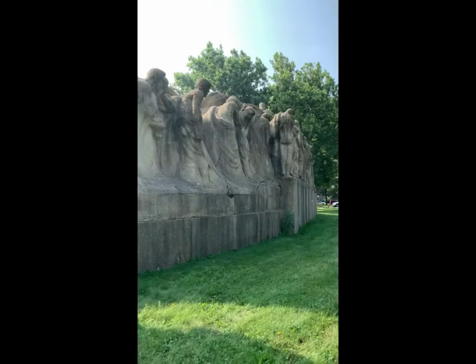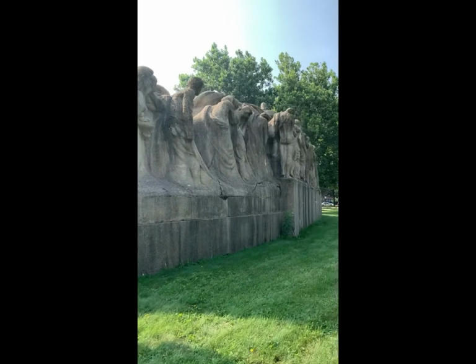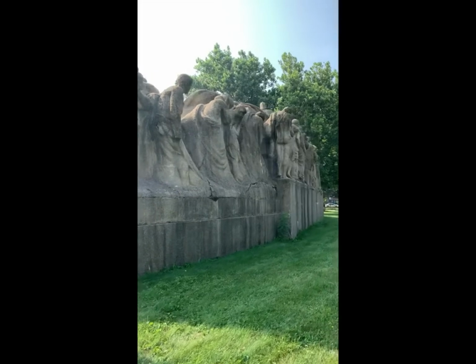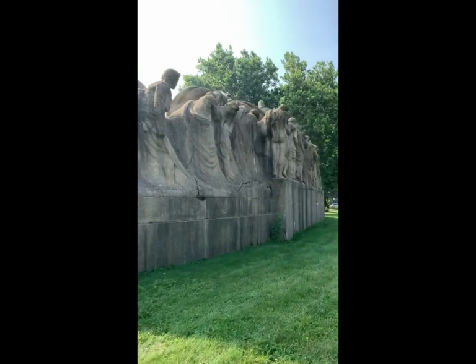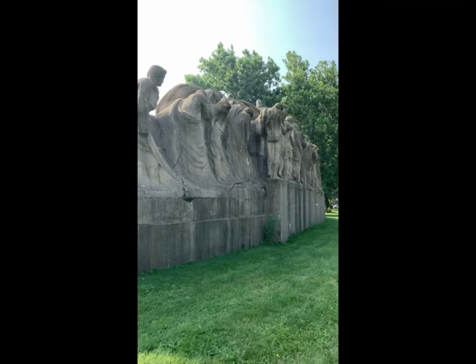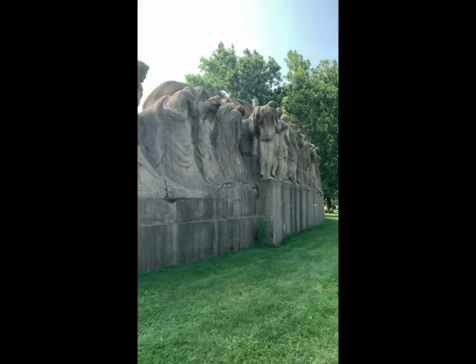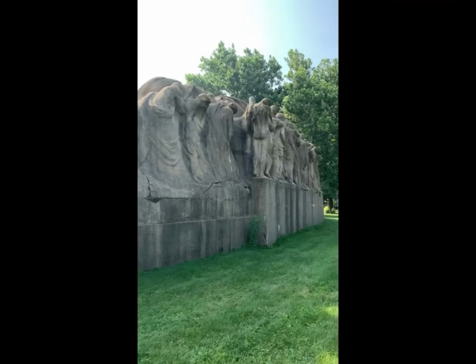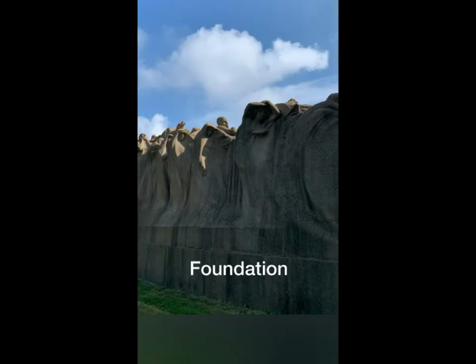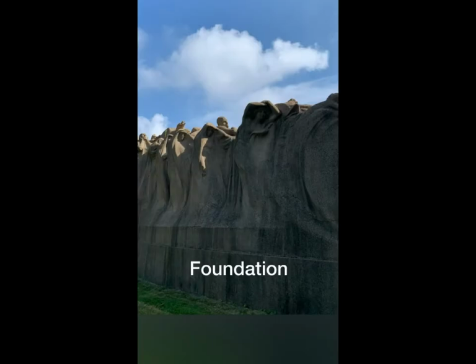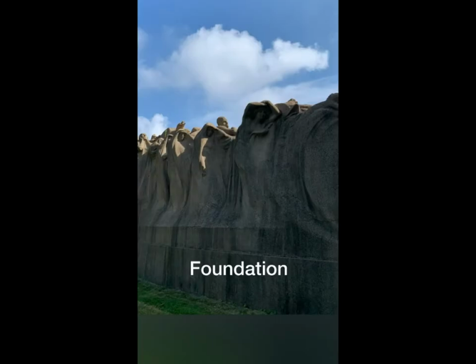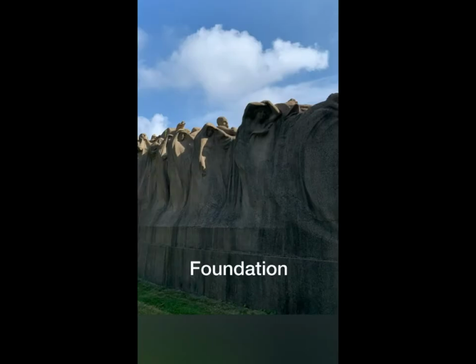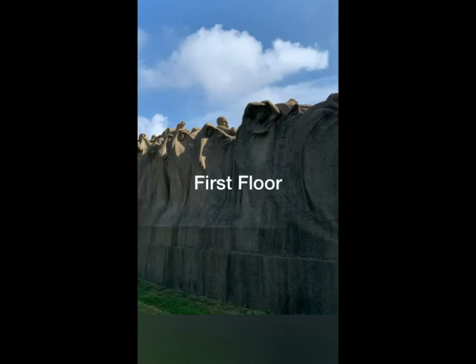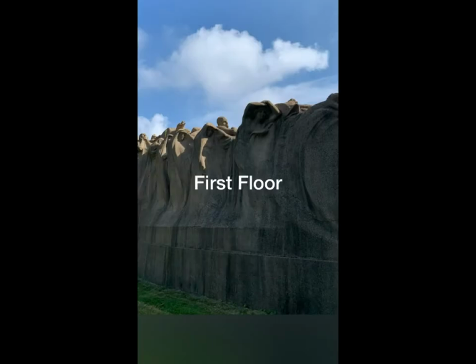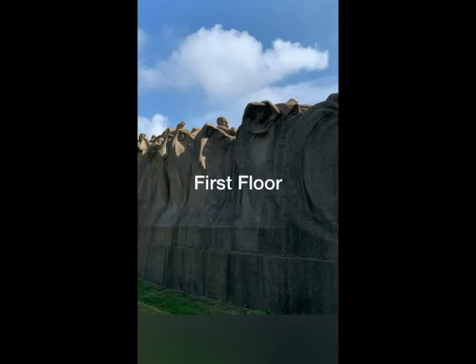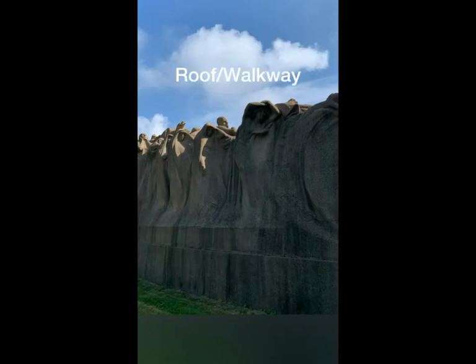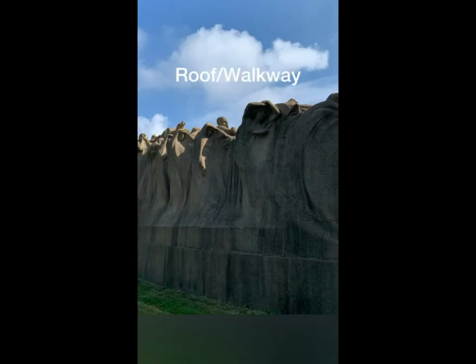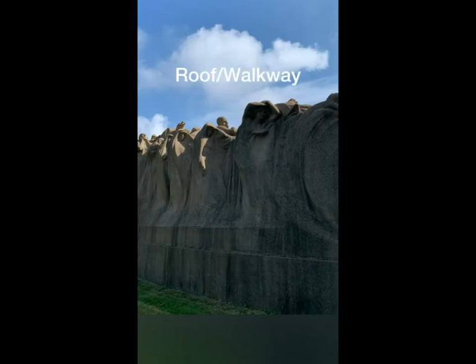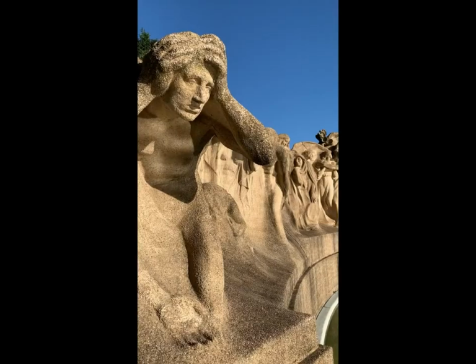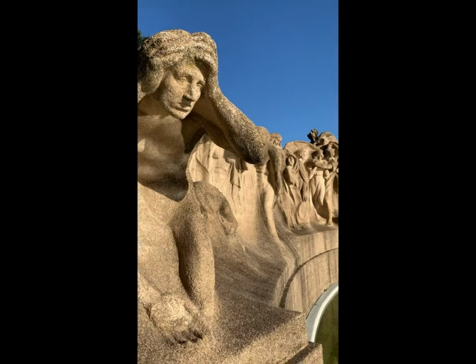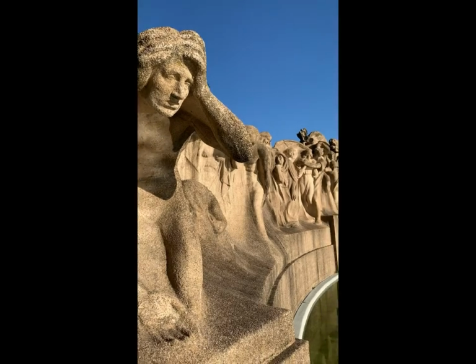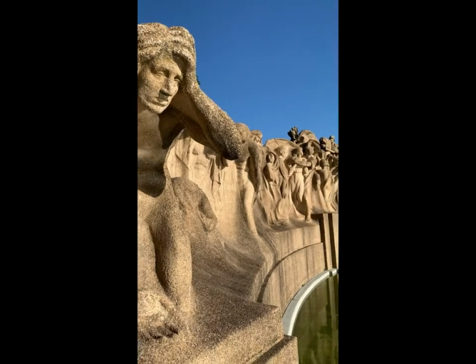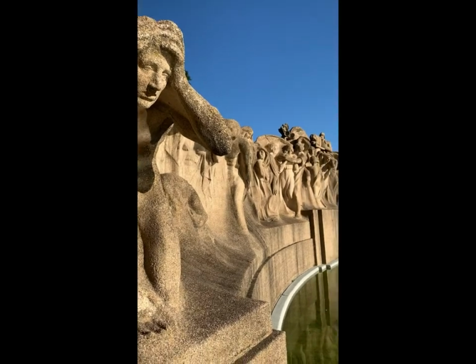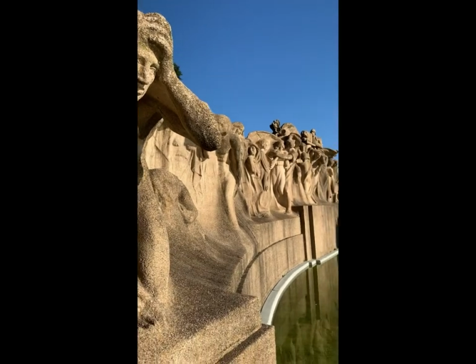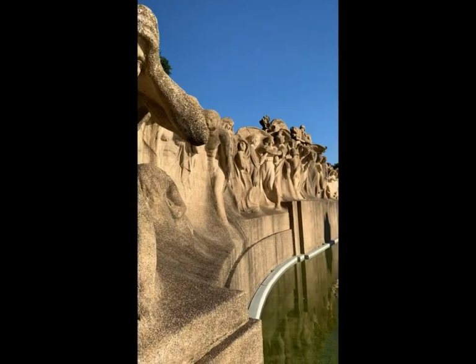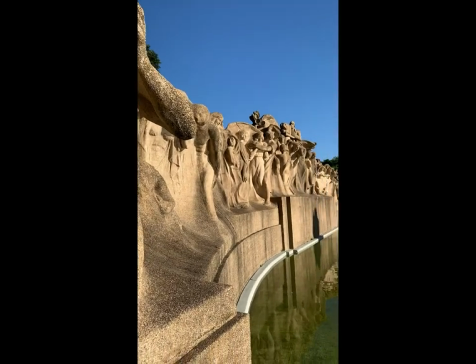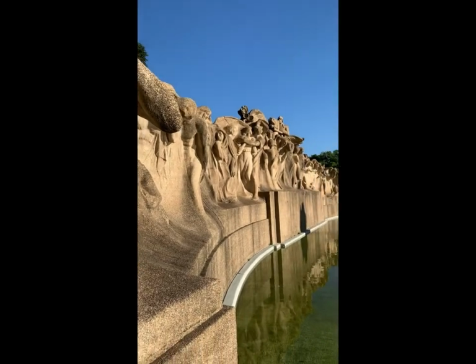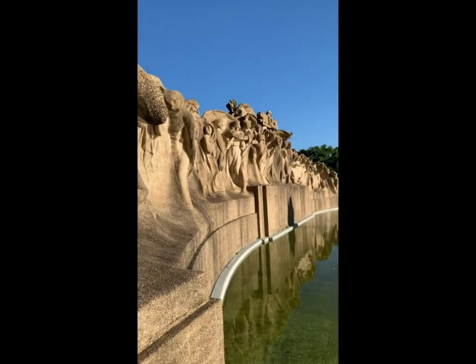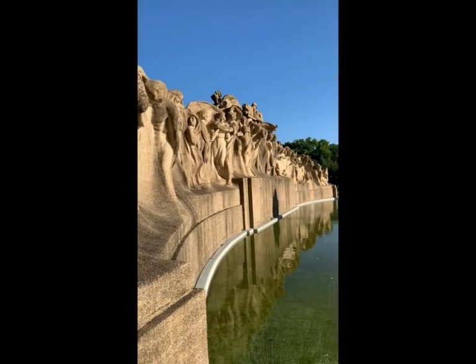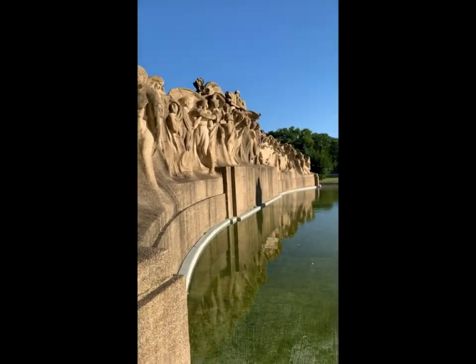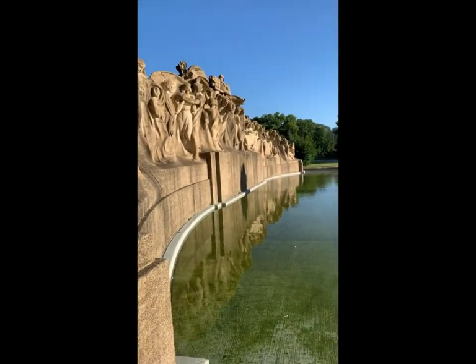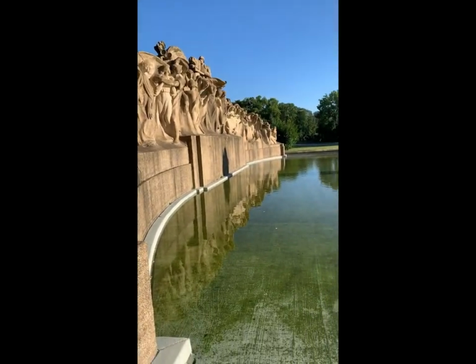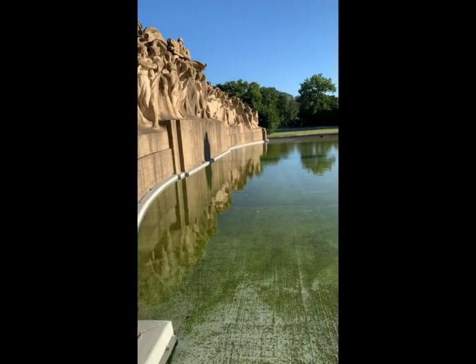I once read that Fountain of Time was created like a house, with a foundation, a first floor, and a rooftop or walkway, the latter of which was supposed to offer access to future artists who would help maintain and restore it.